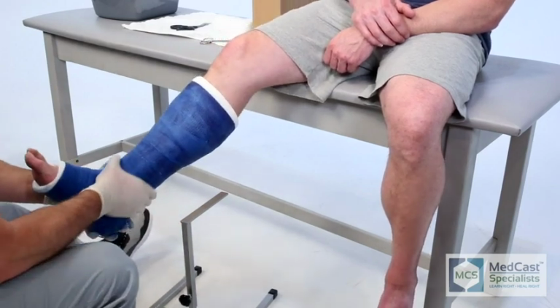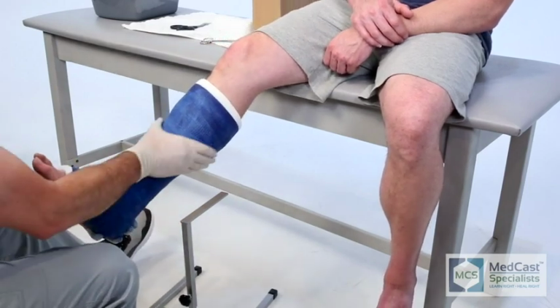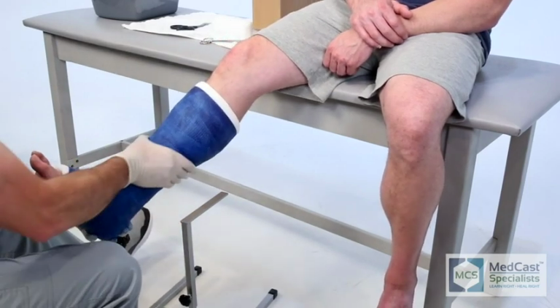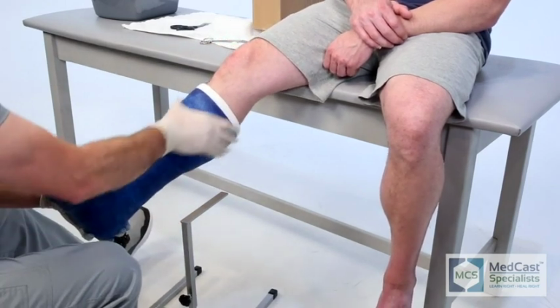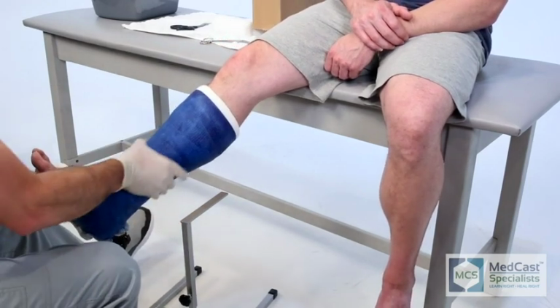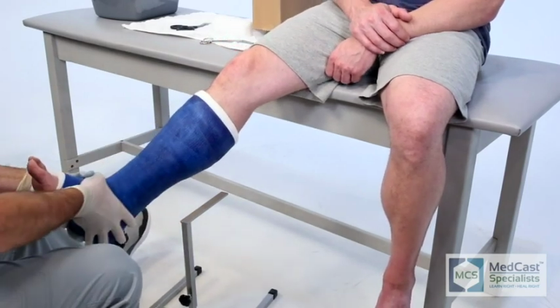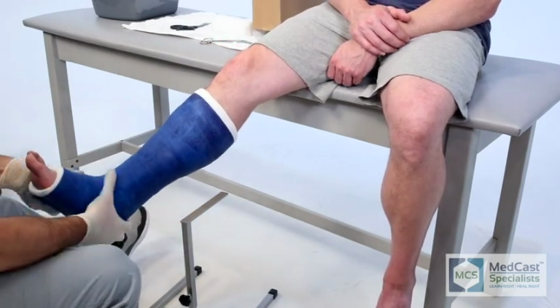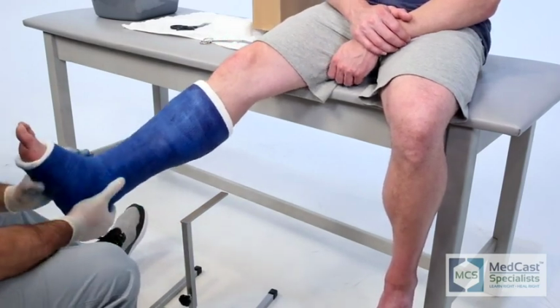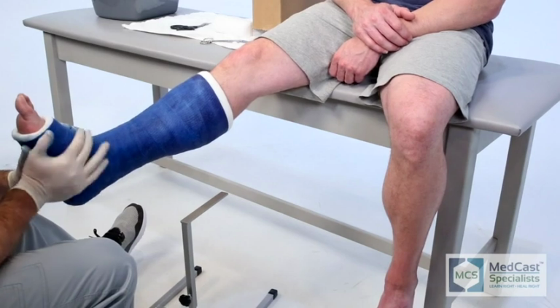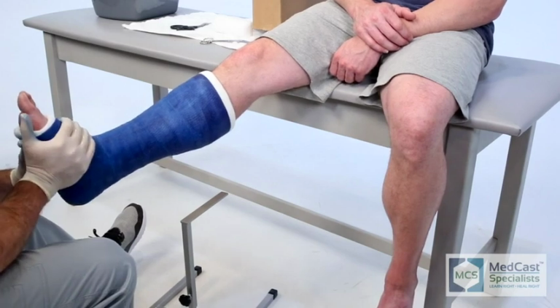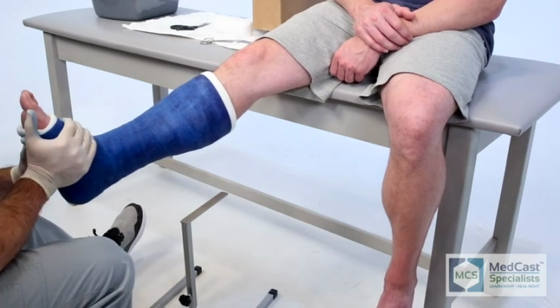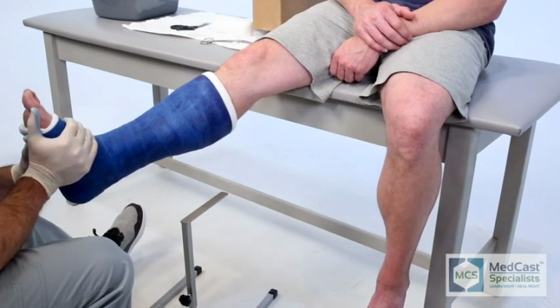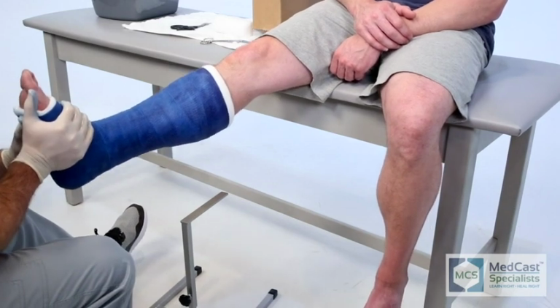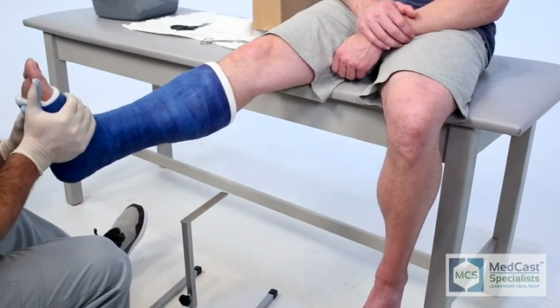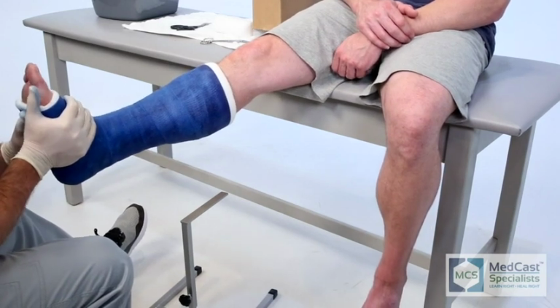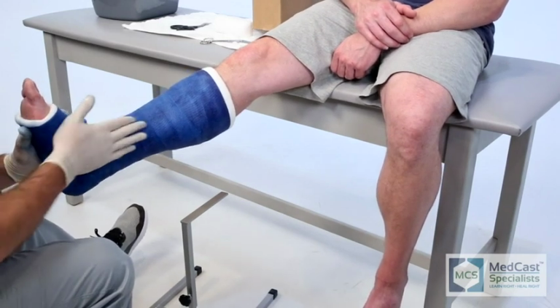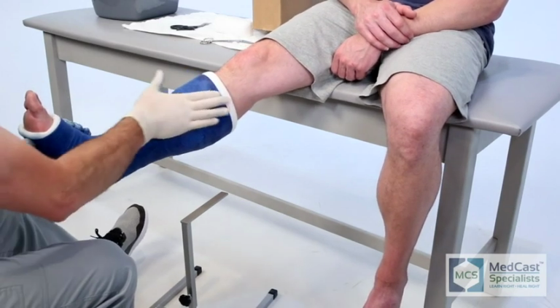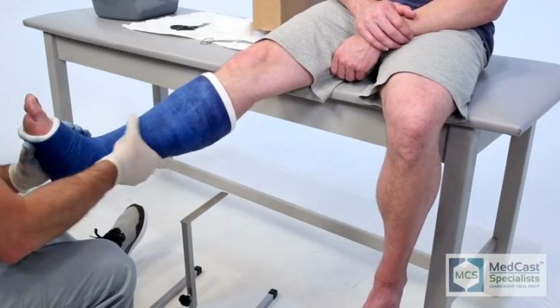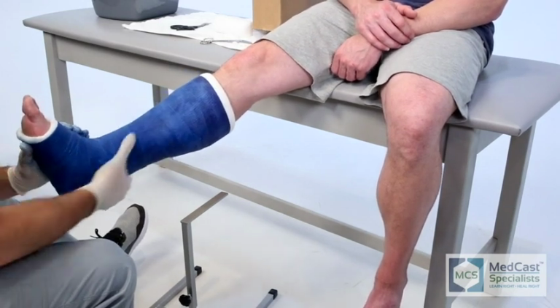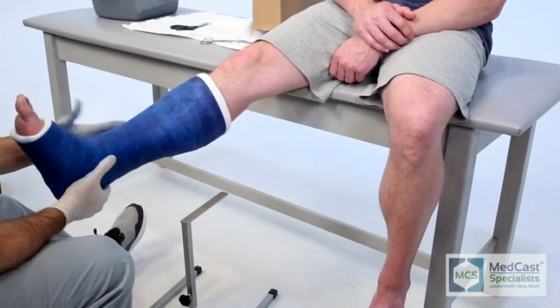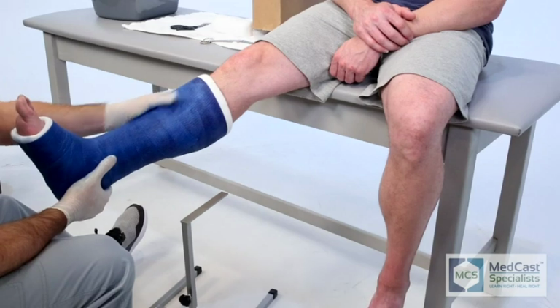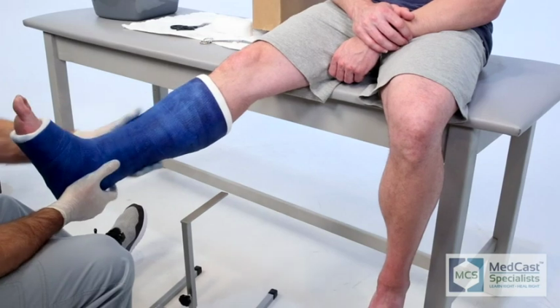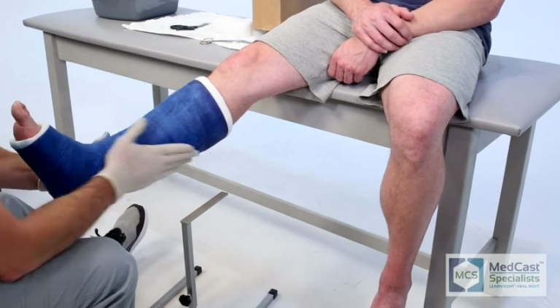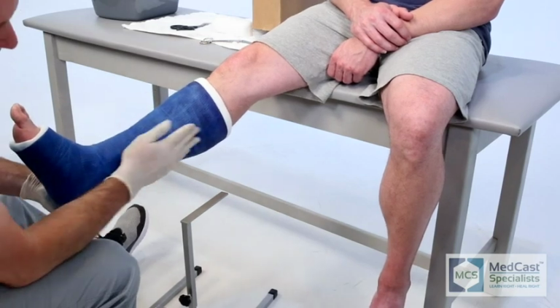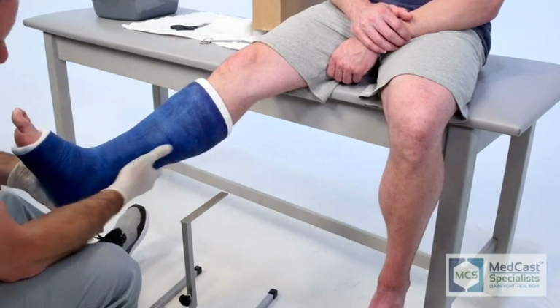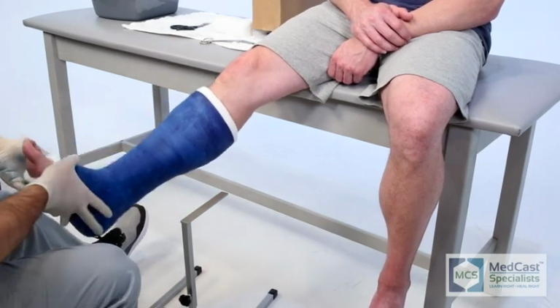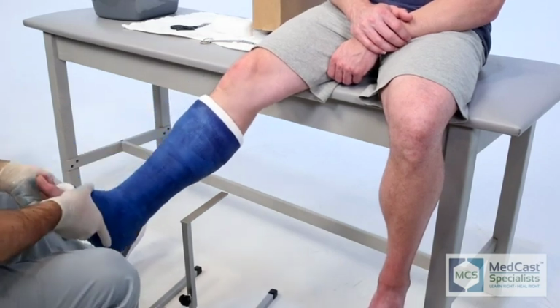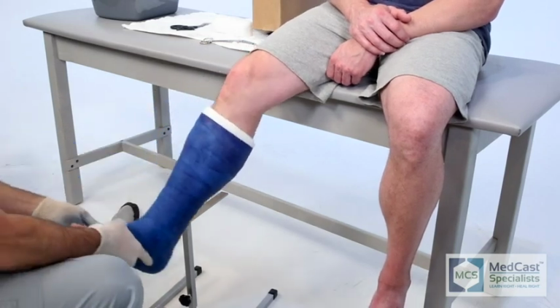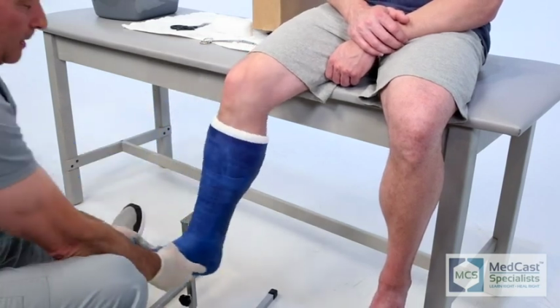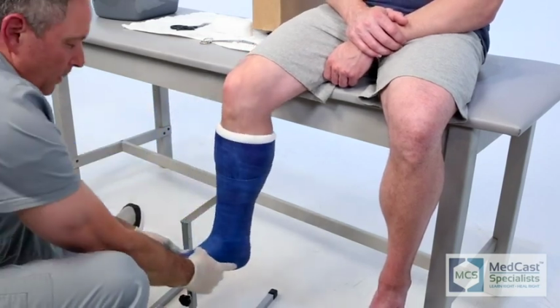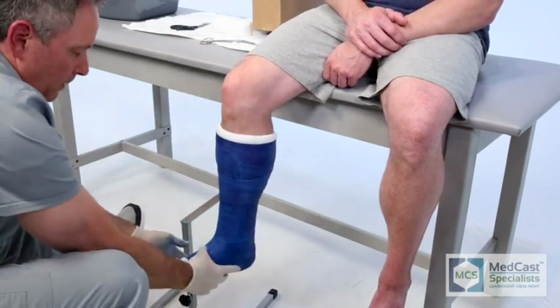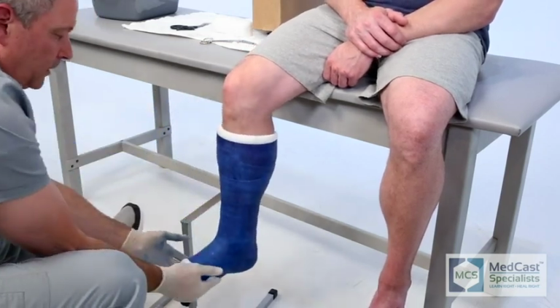Now we have a short leg cast at 90 degrees, good distance between the popliteal area and also down below the fibular head, and good toe movement without any impingement.